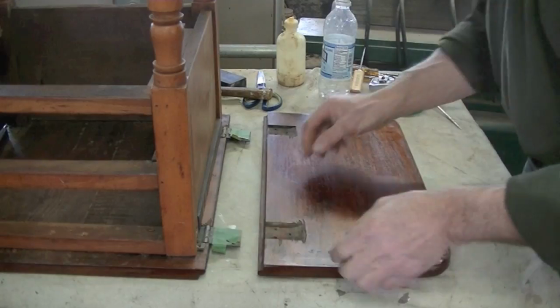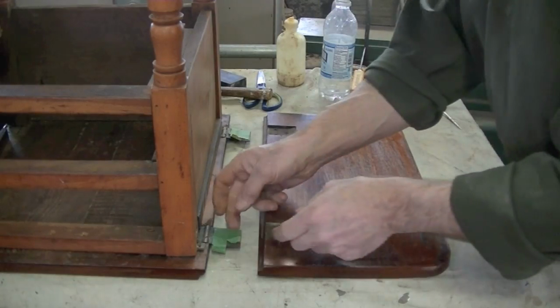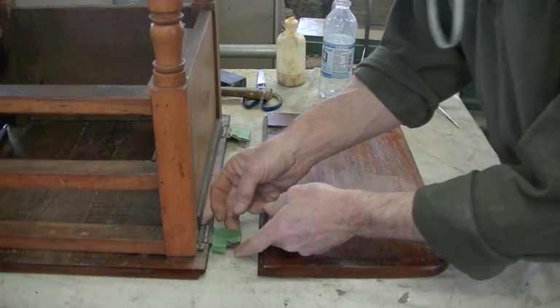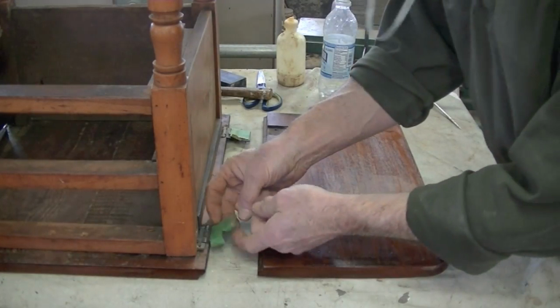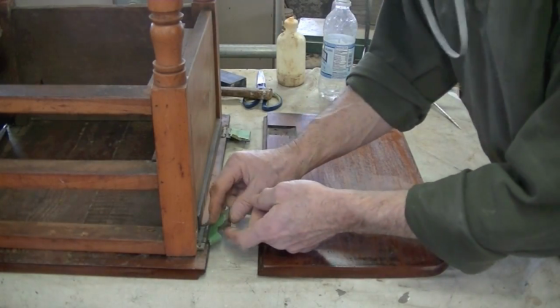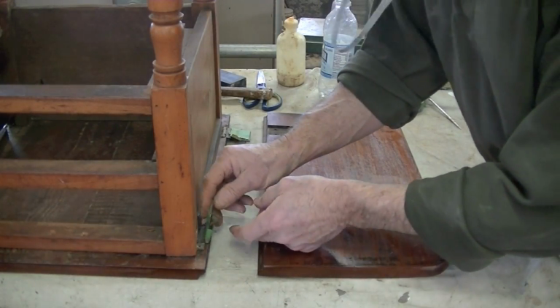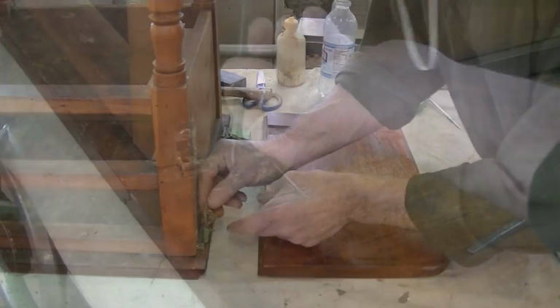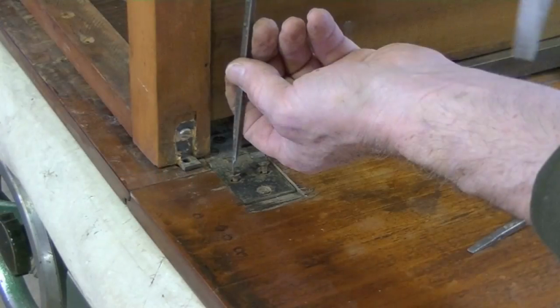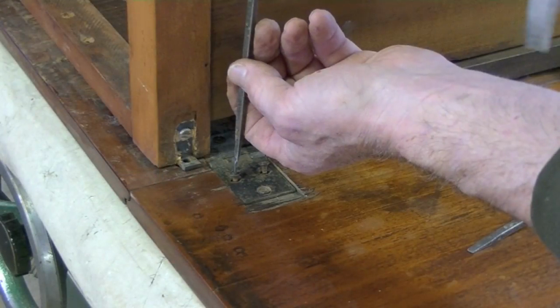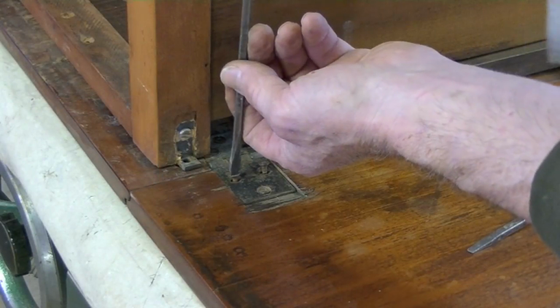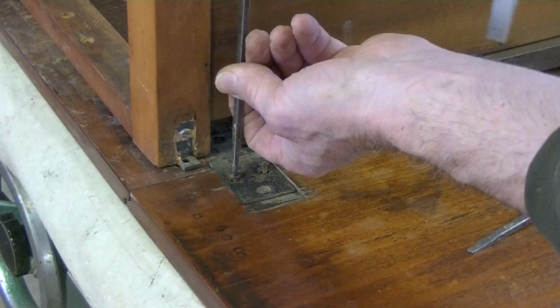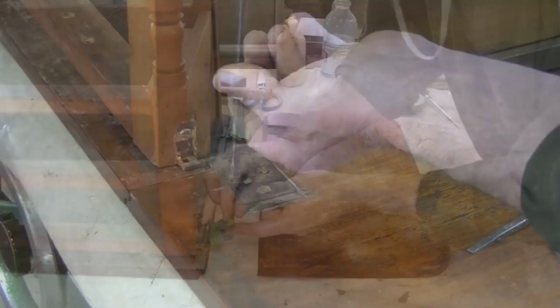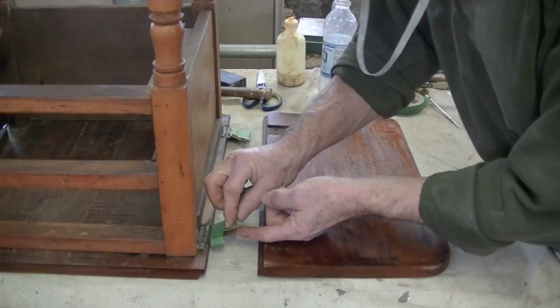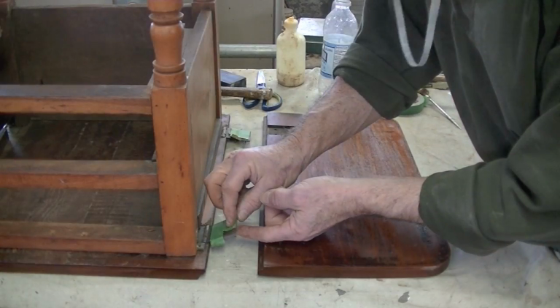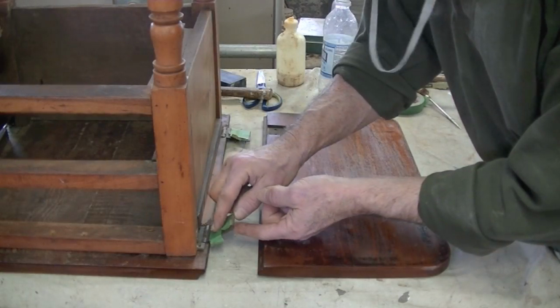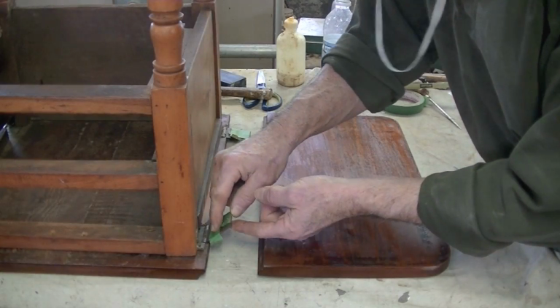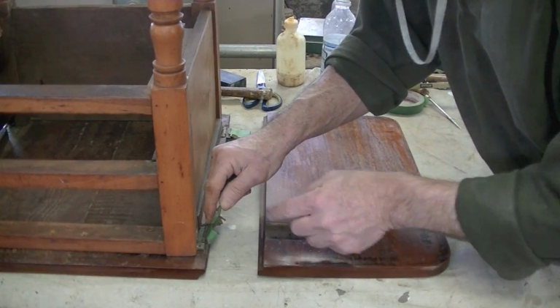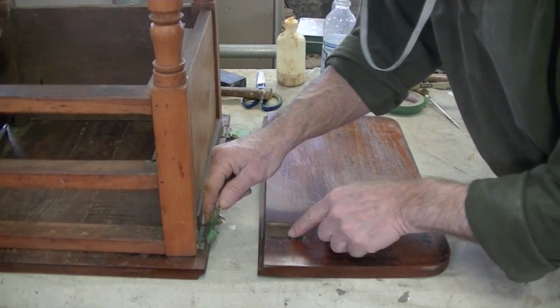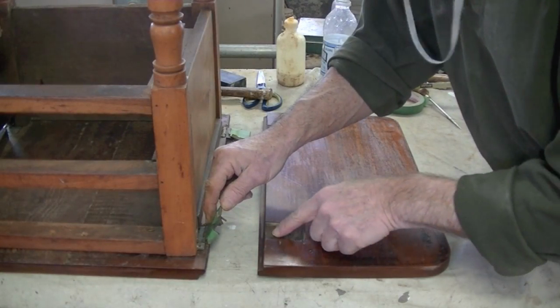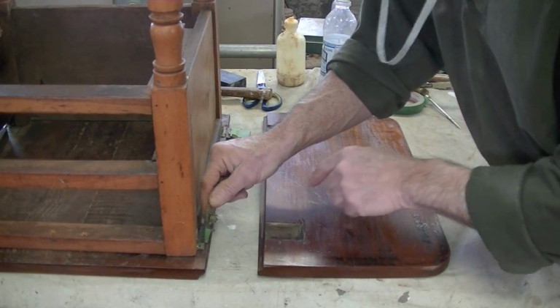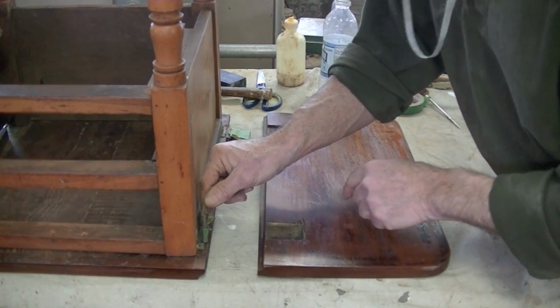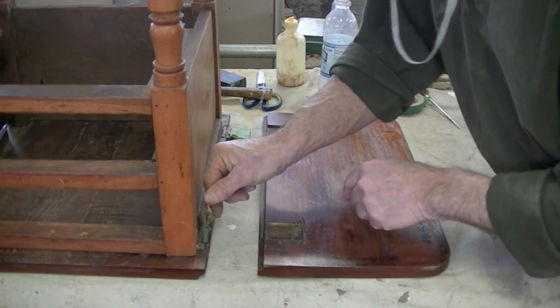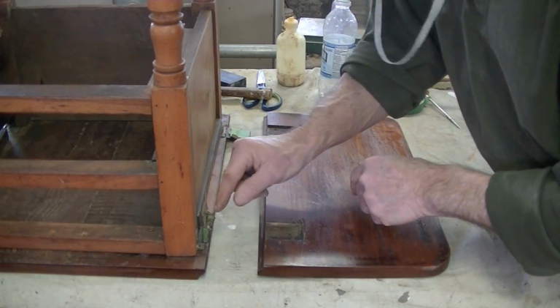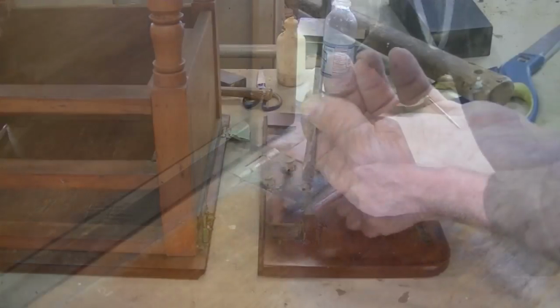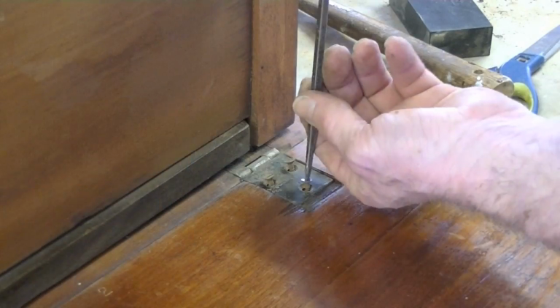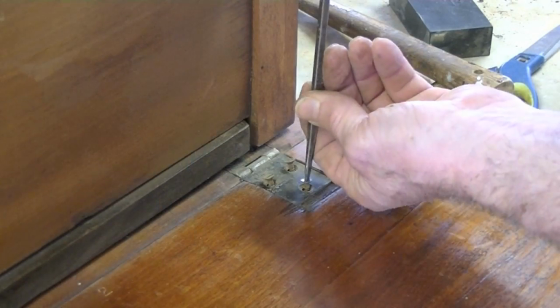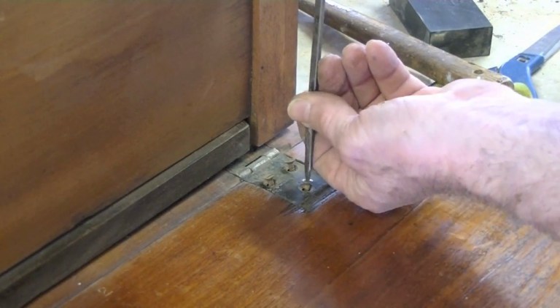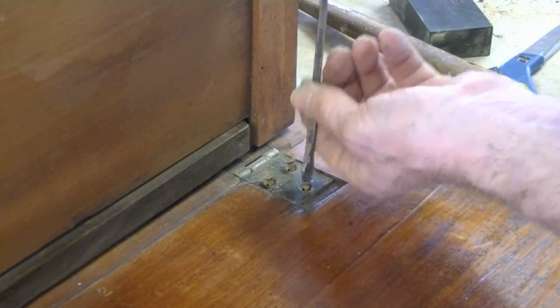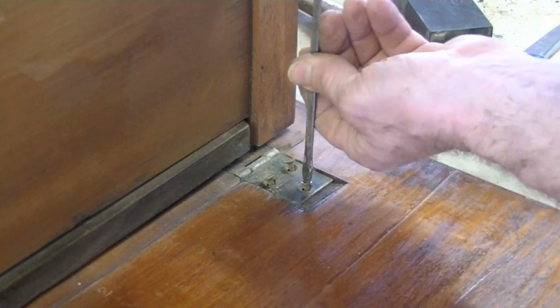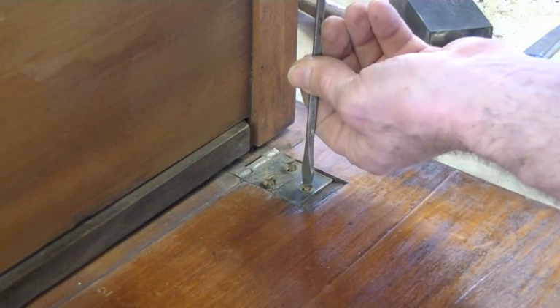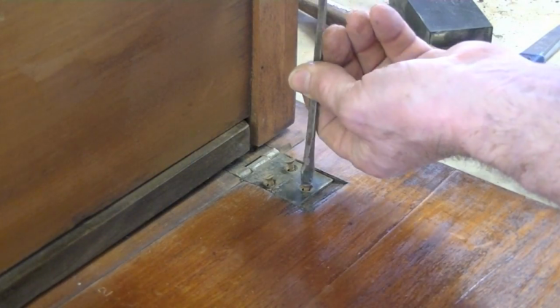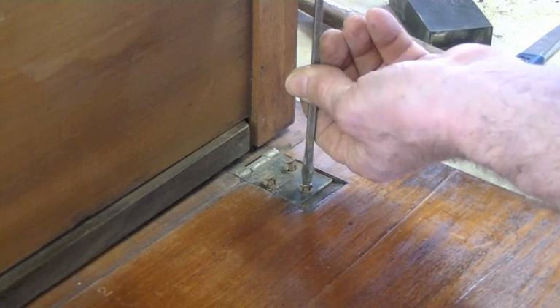You'll notice that I taped all the screws right into the holes where they came out of, so each screw can go back into the exact same hole.